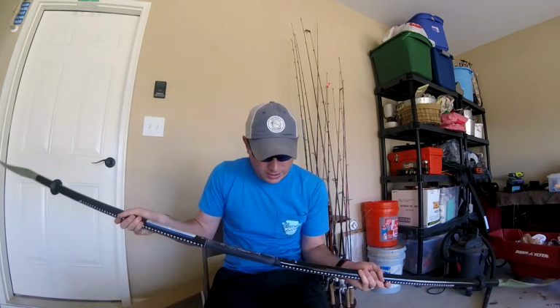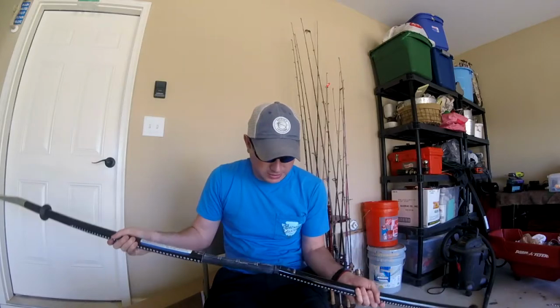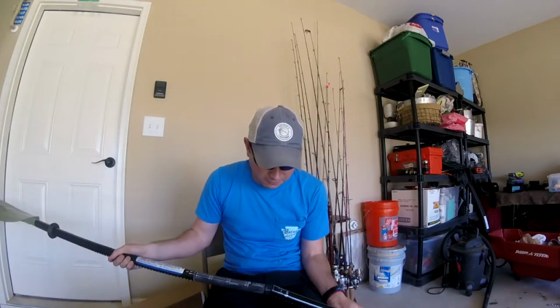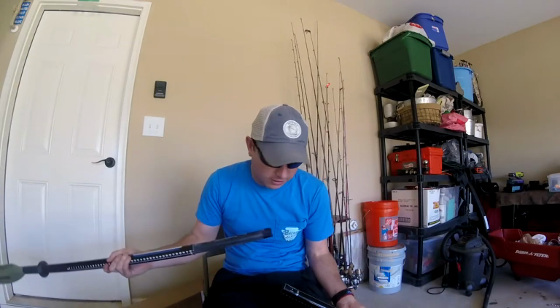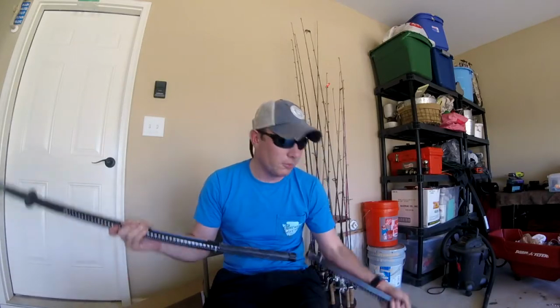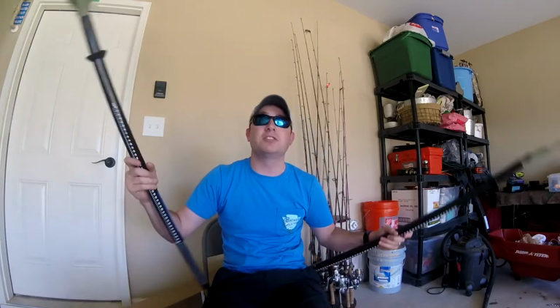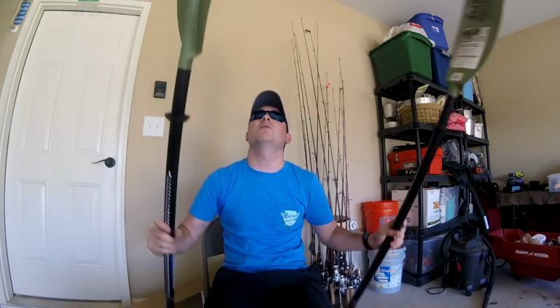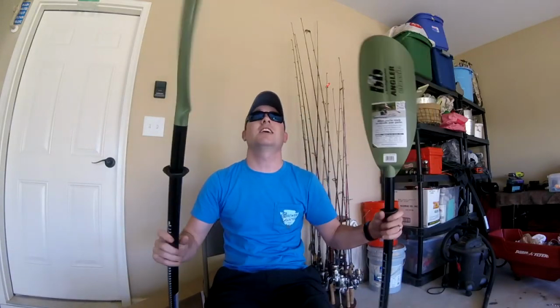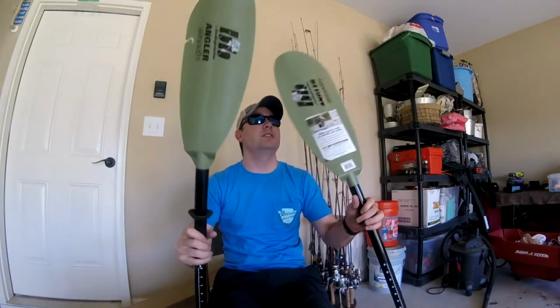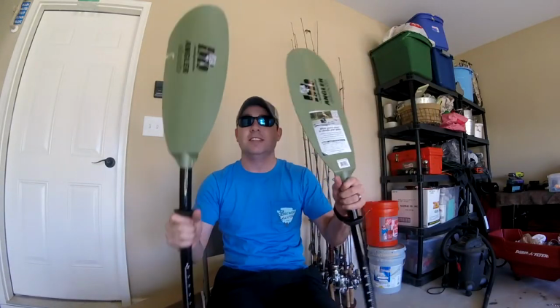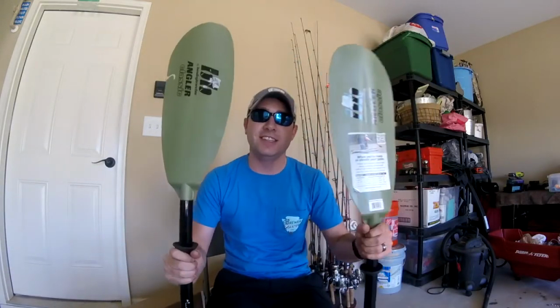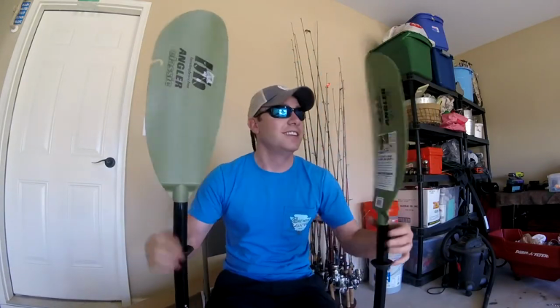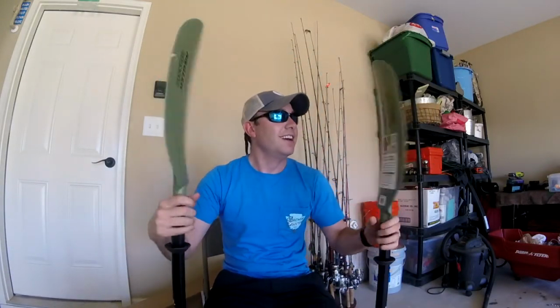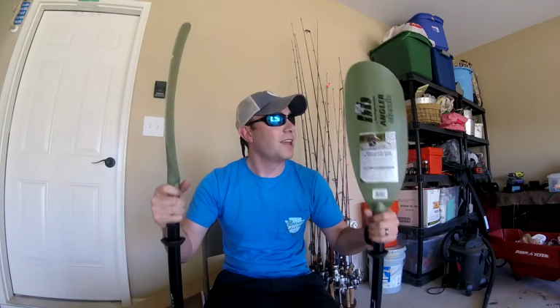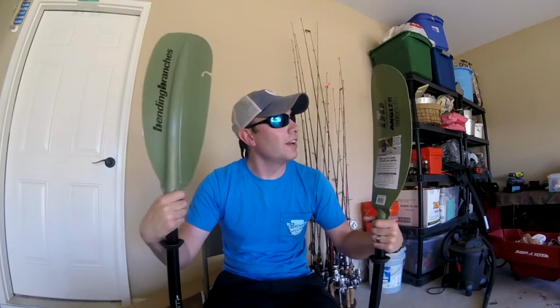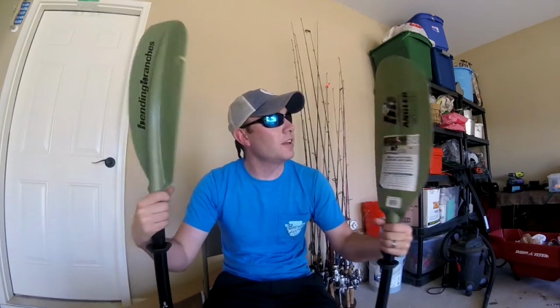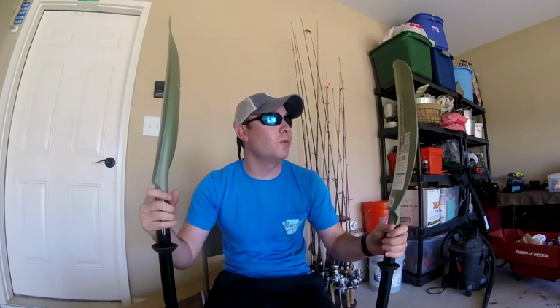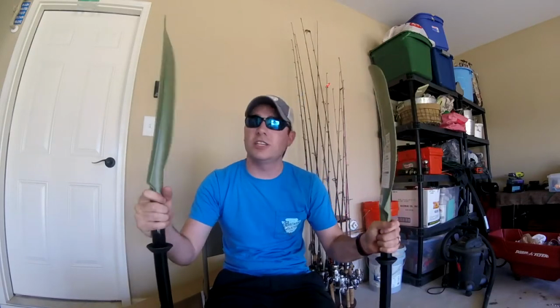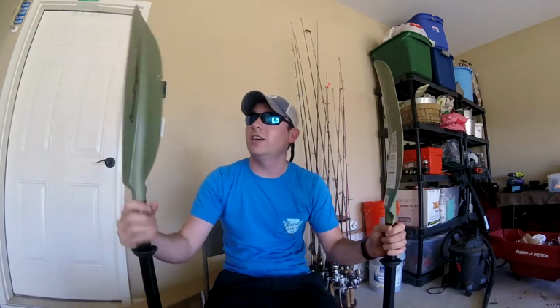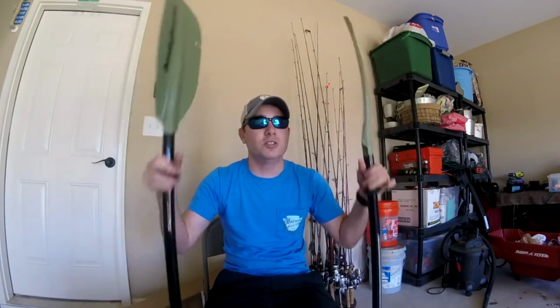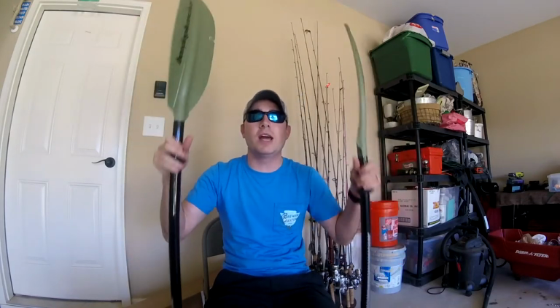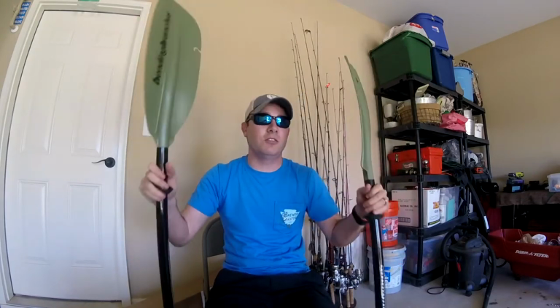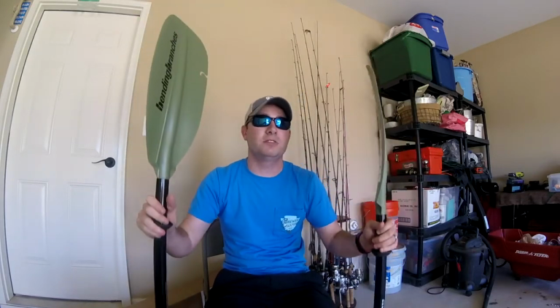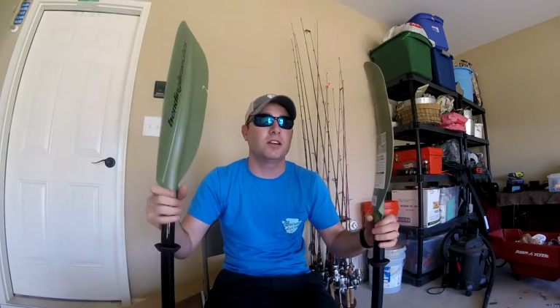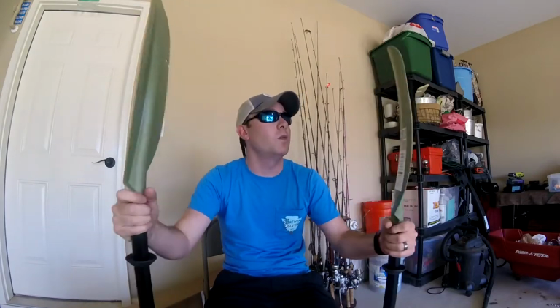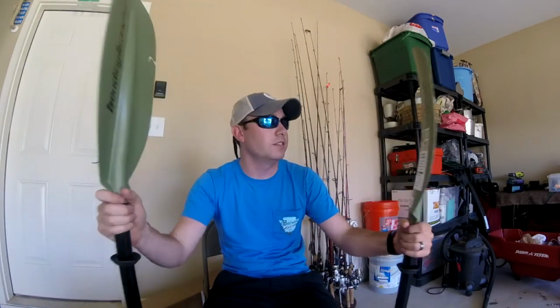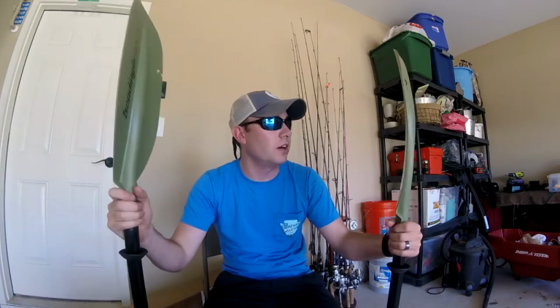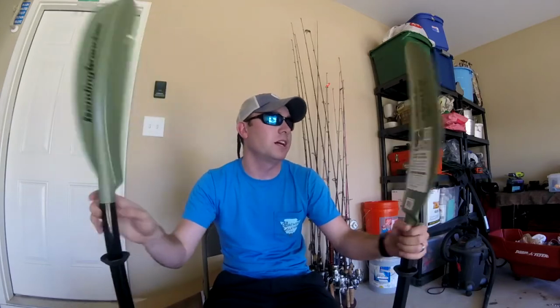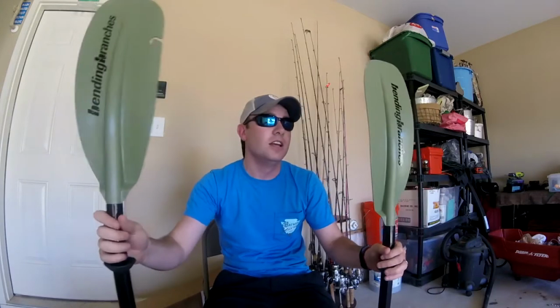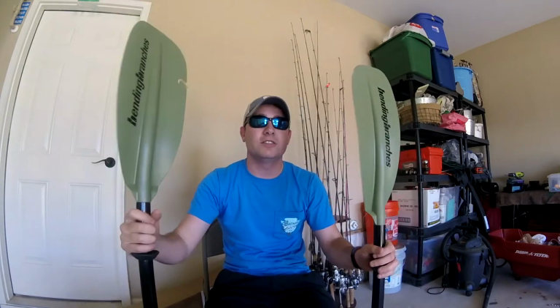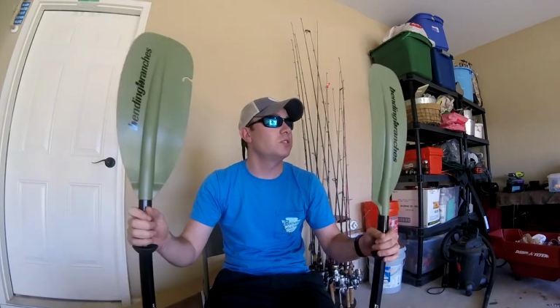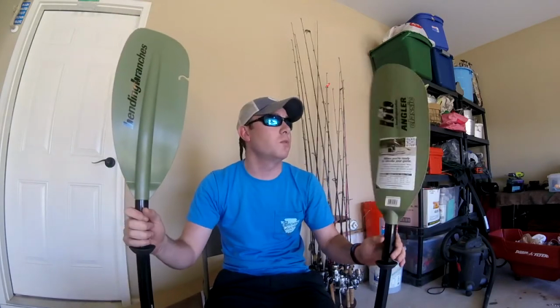I've still got to figure out how all that puts together and works, but this is it. I can't wait to get out on the water and check it out. It's way lighter than my last paddle — I cannot wait, it's gonna be awesome!